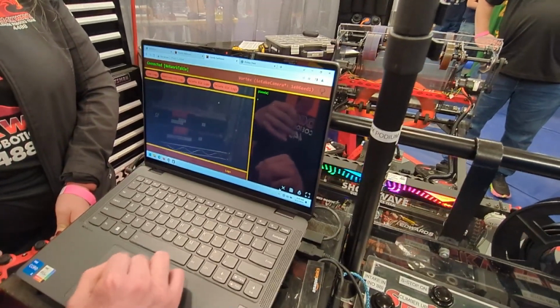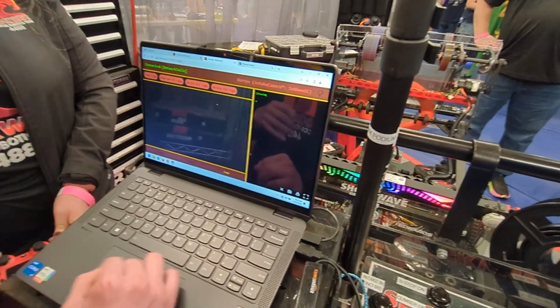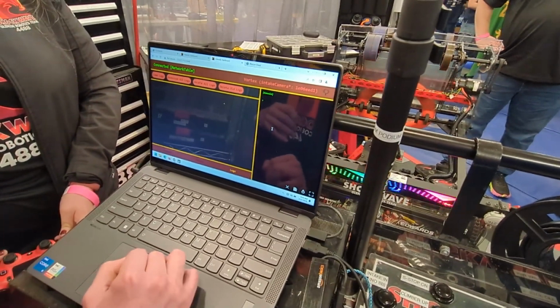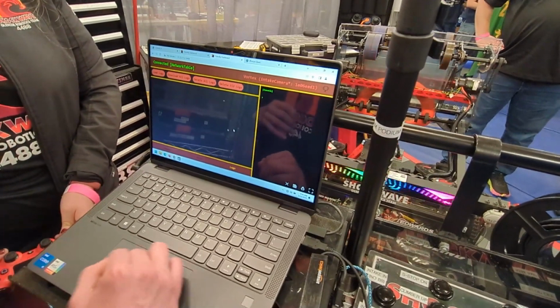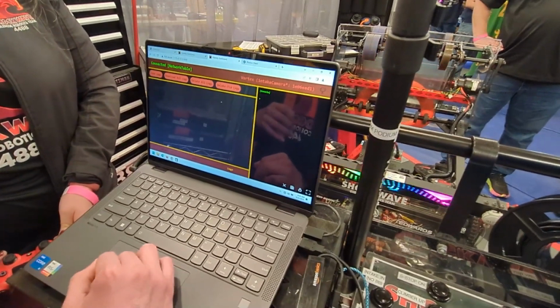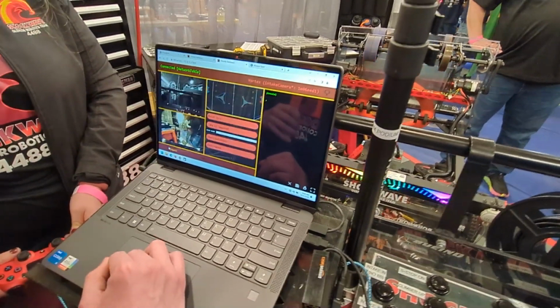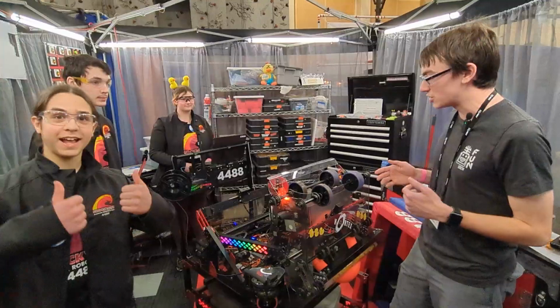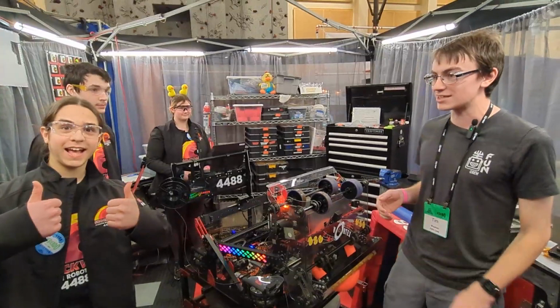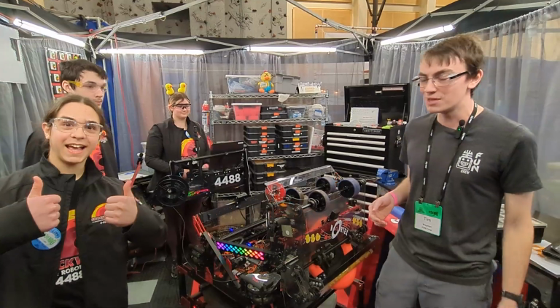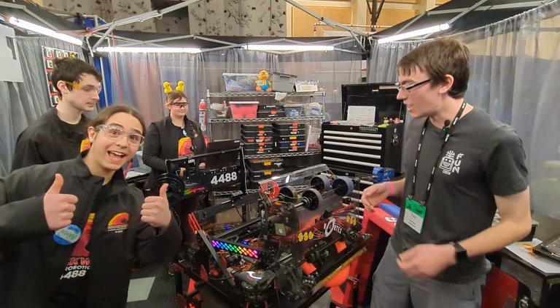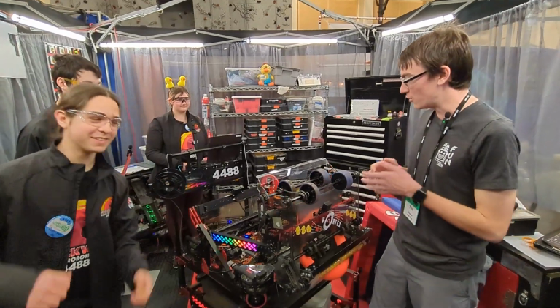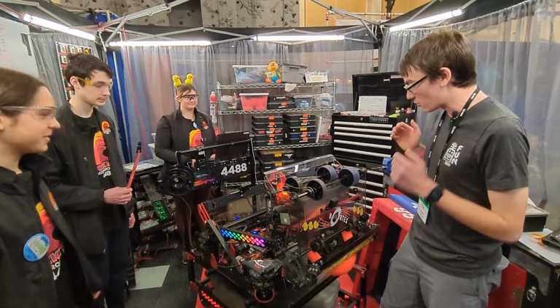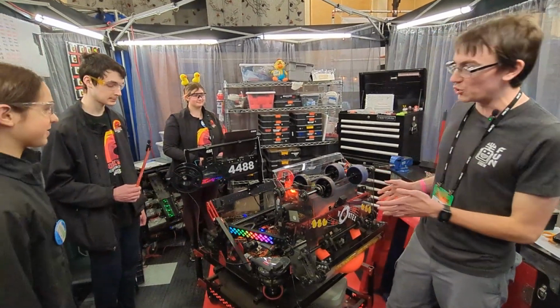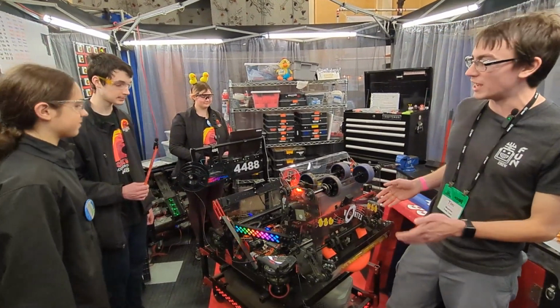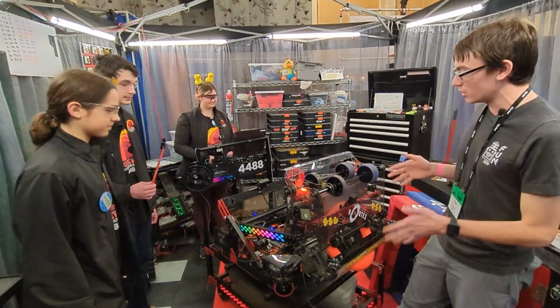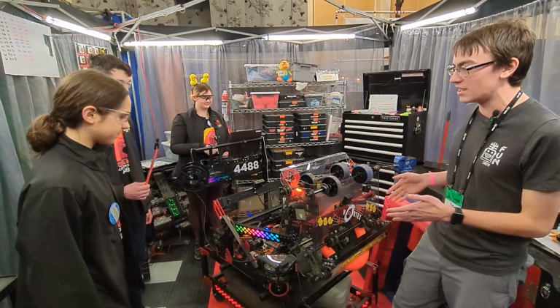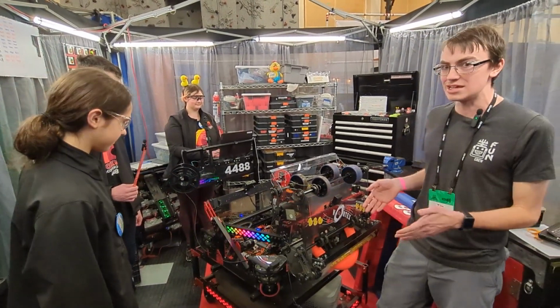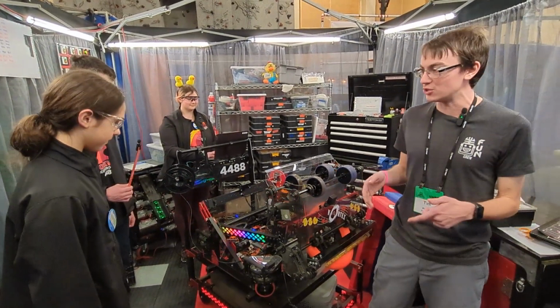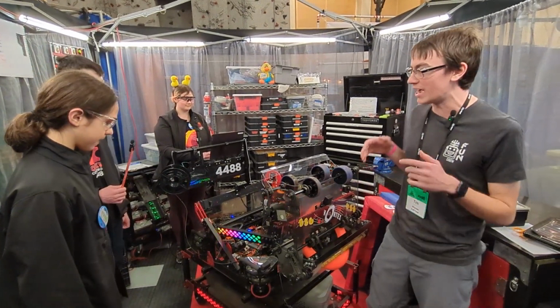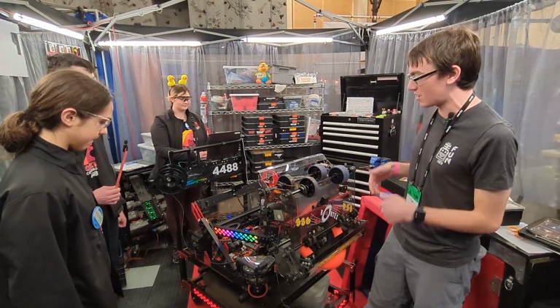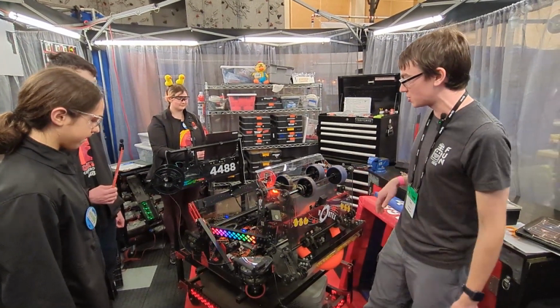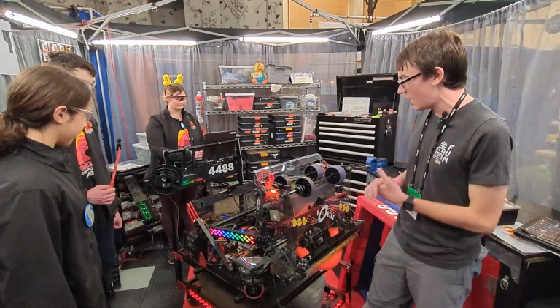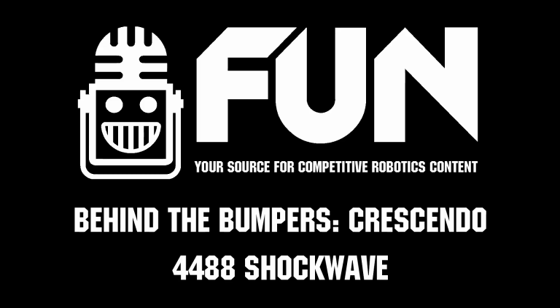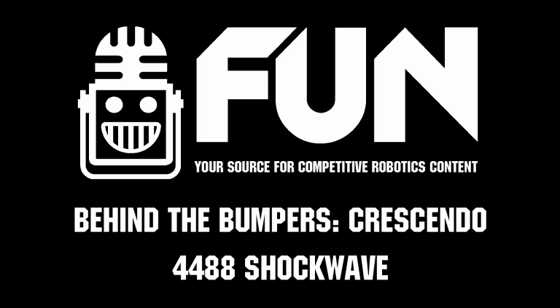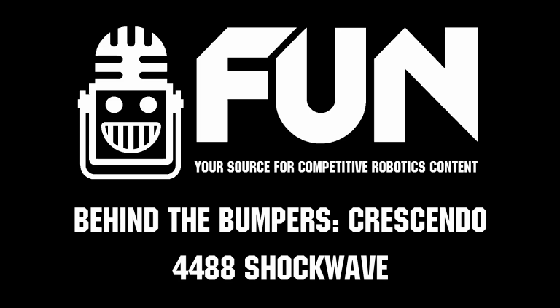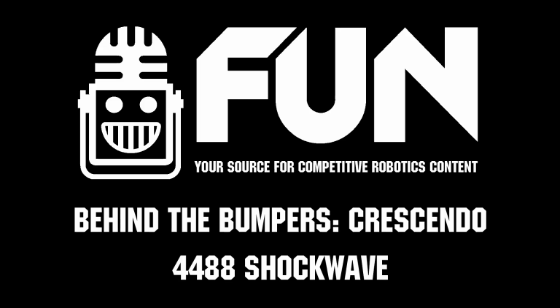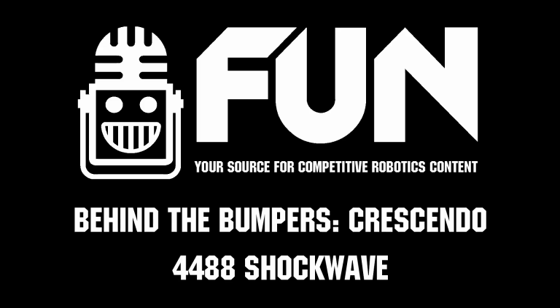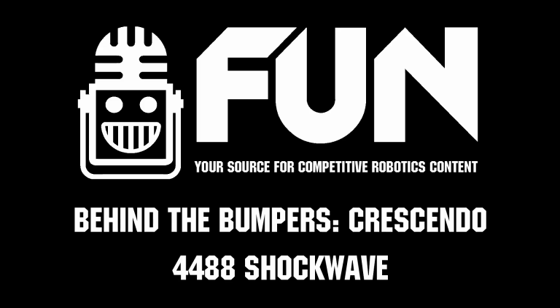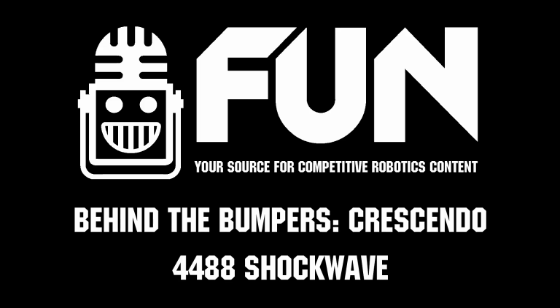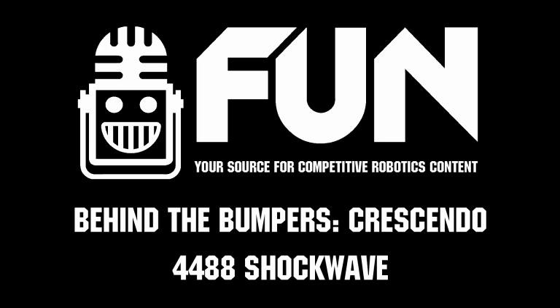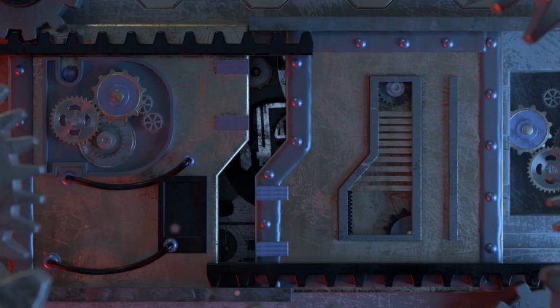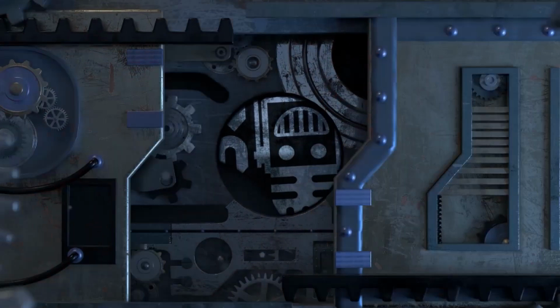Thank you Shockwave for taking the time — this is a really cool robot and I'm really excited to see how you do at this competition and throughout the season. Good luck!